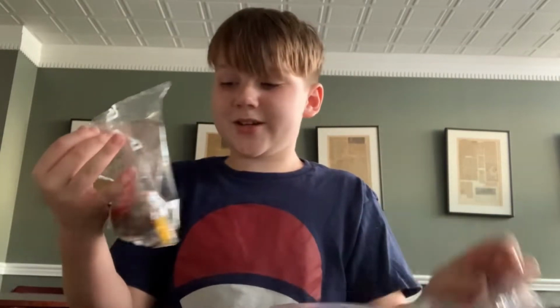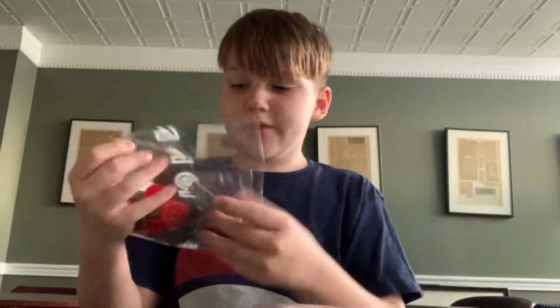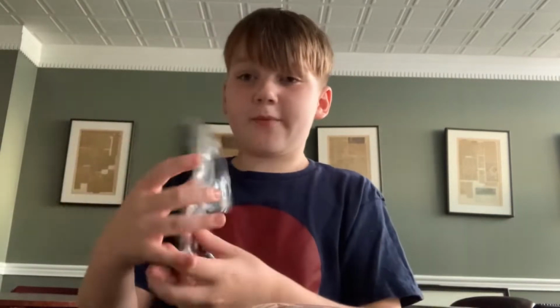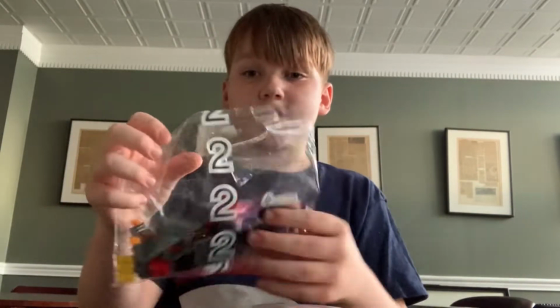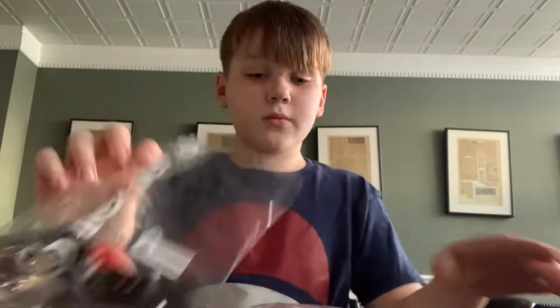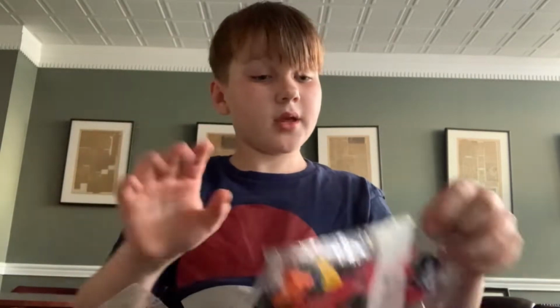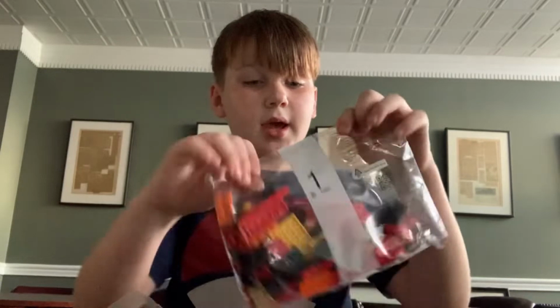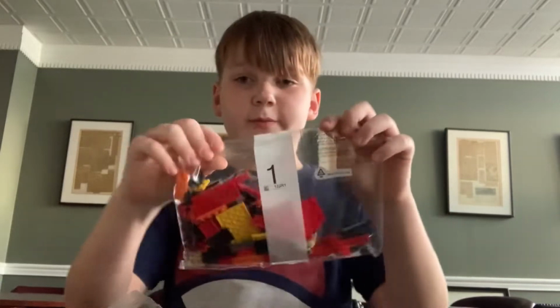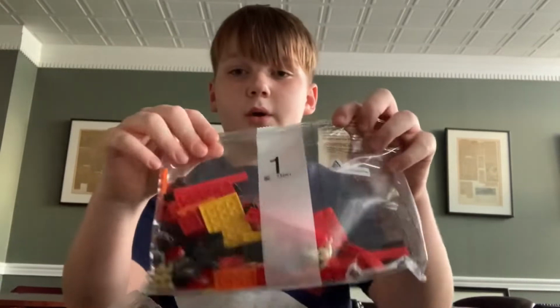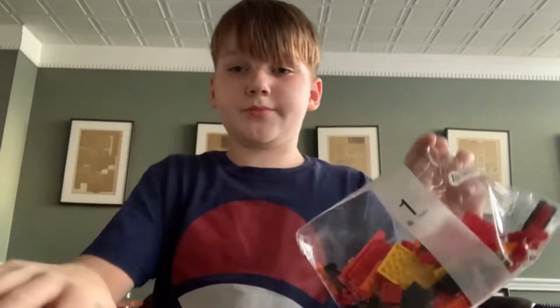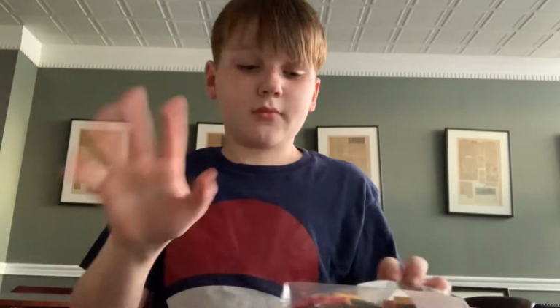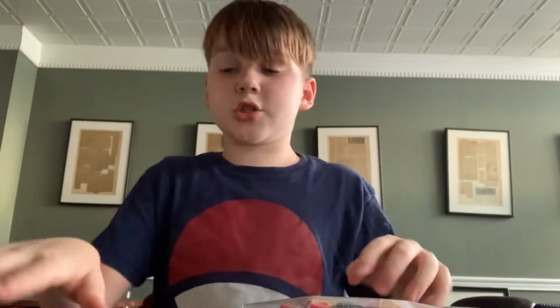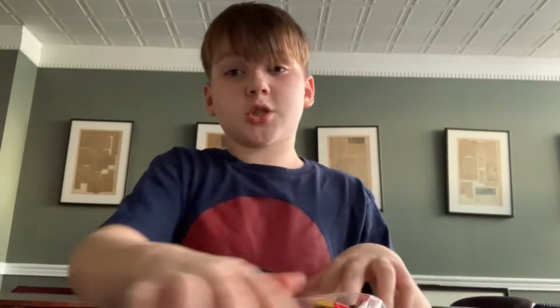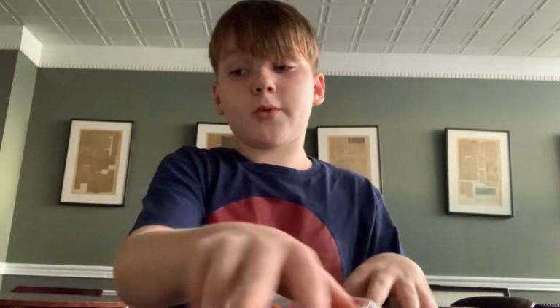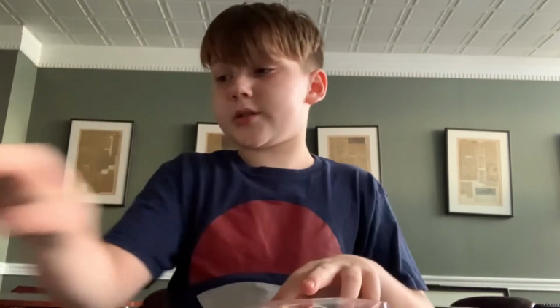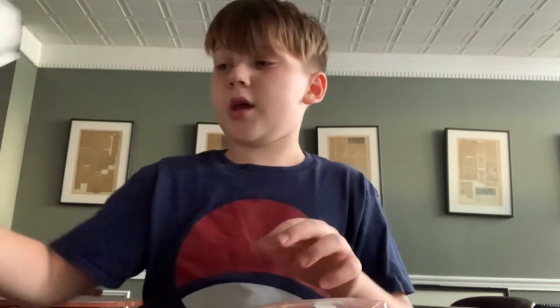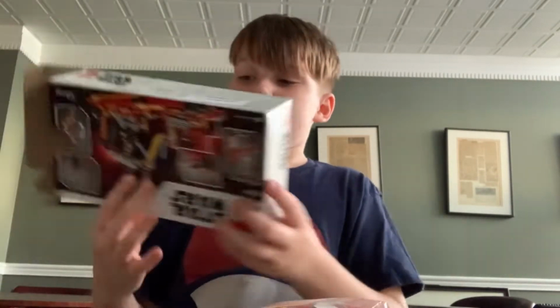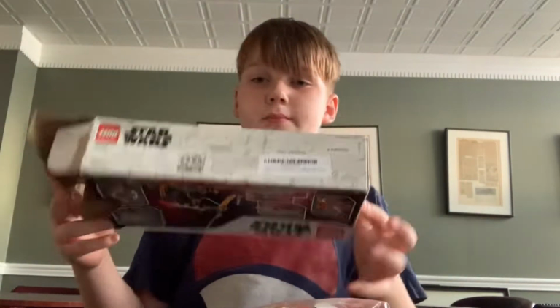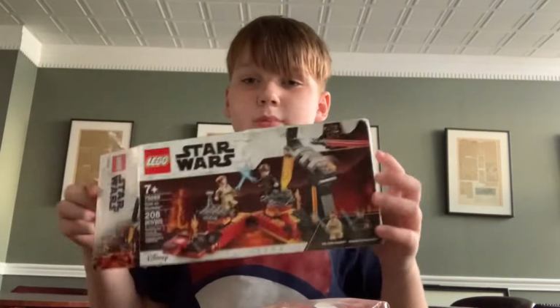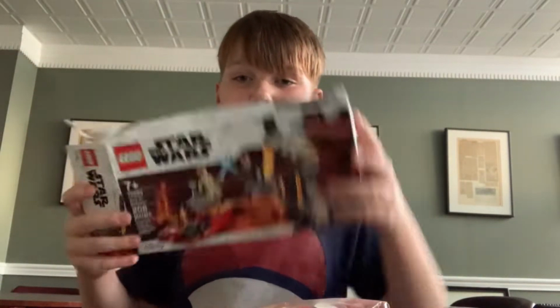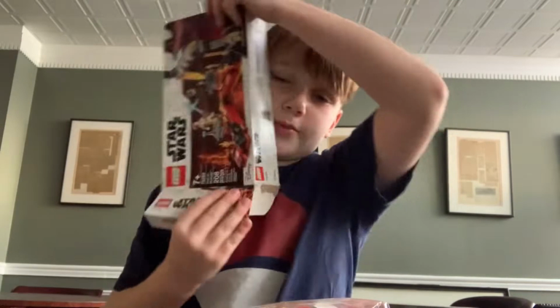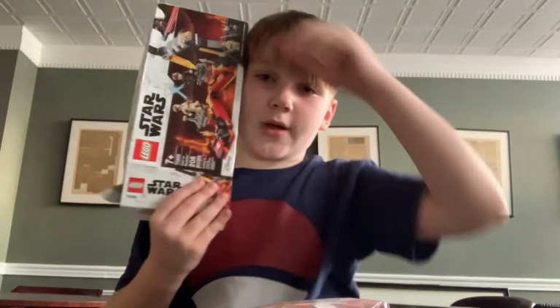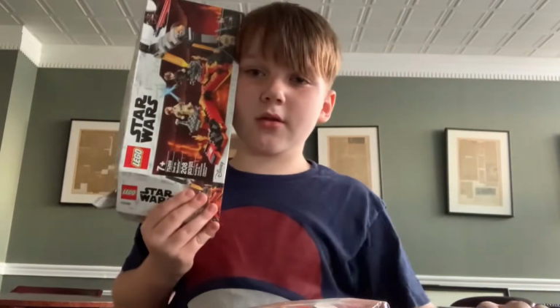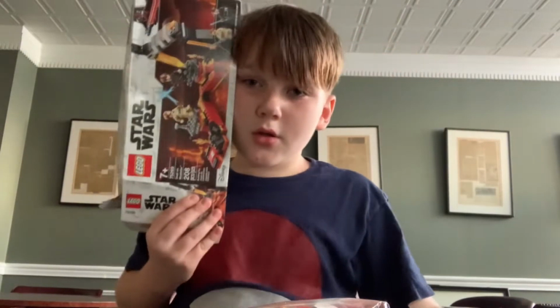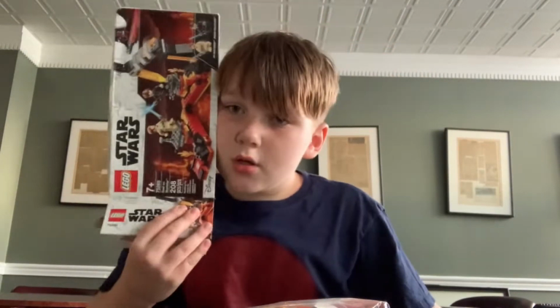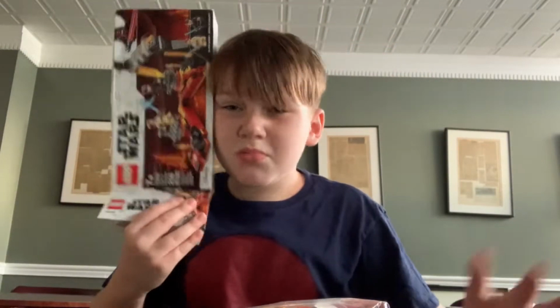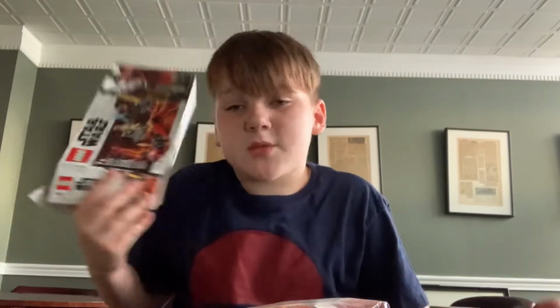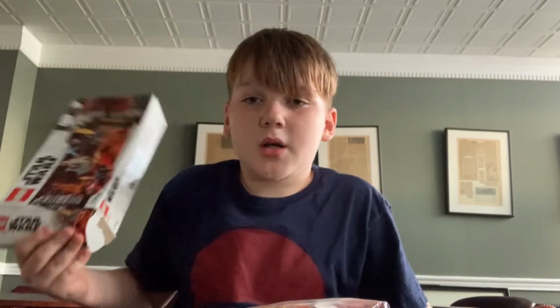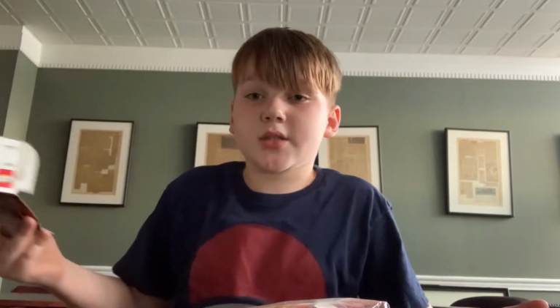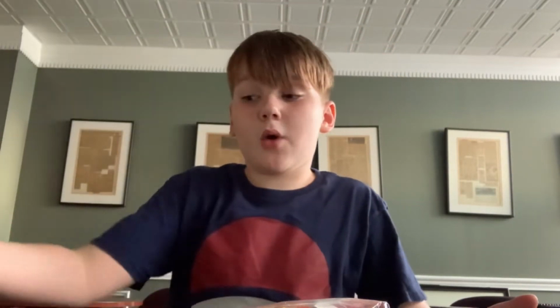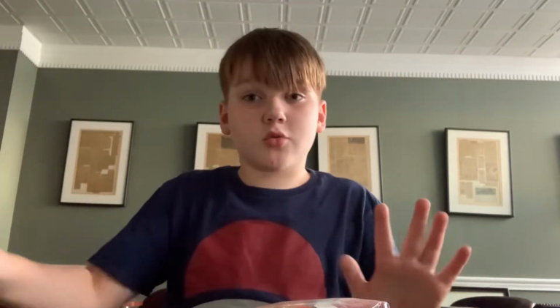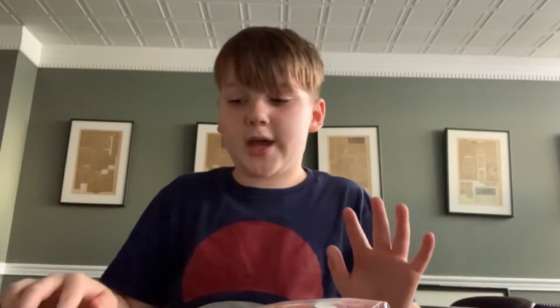So we have bag two and we have bag one. It's a small one I'd say, because compared to my head it's a pretty small box, I guess. So I'm still really happy.